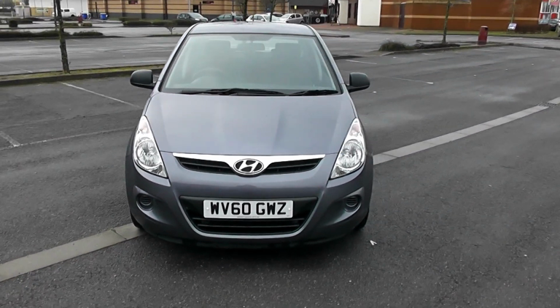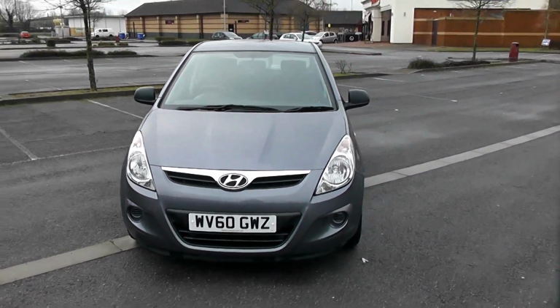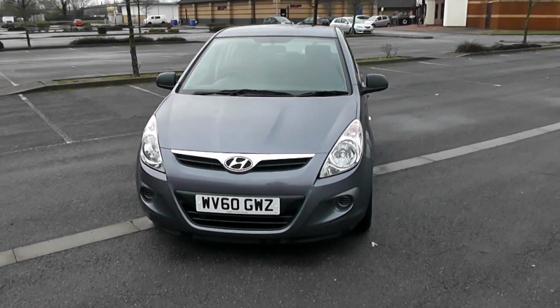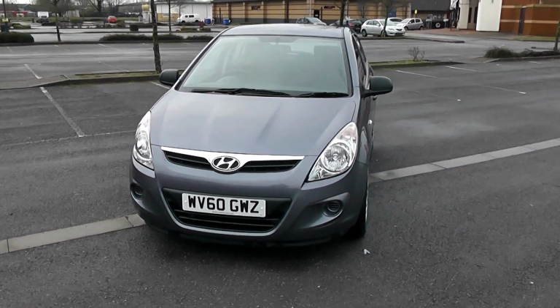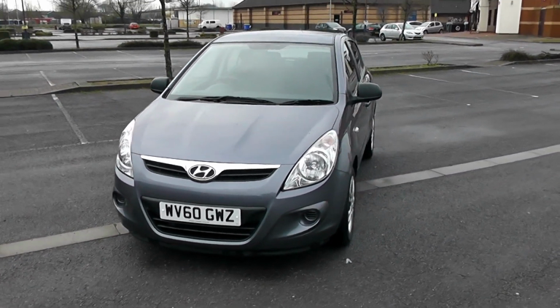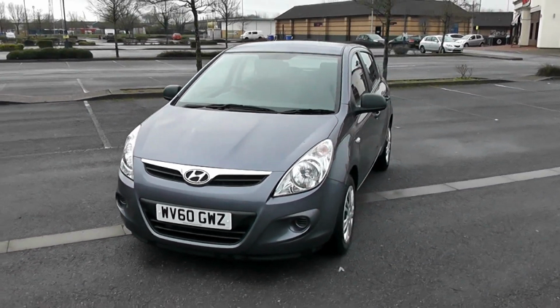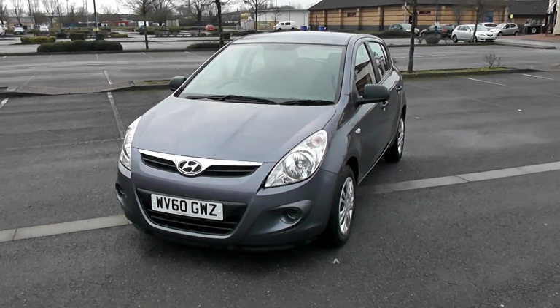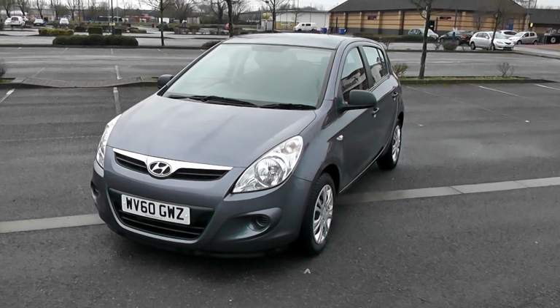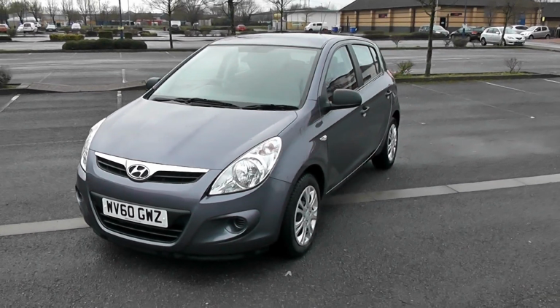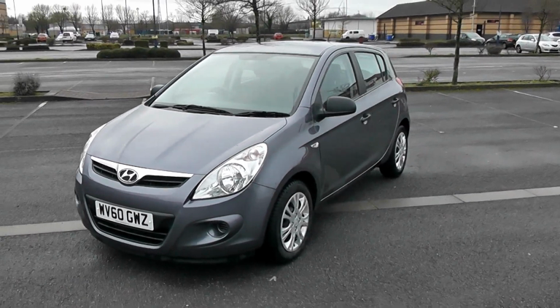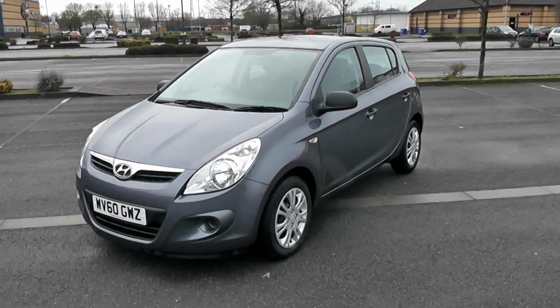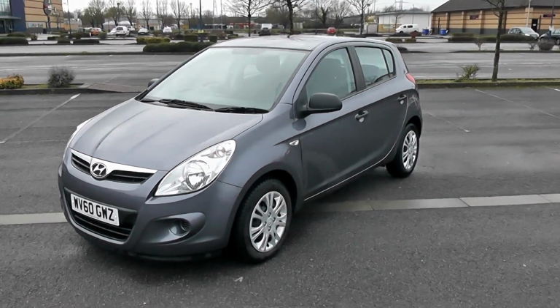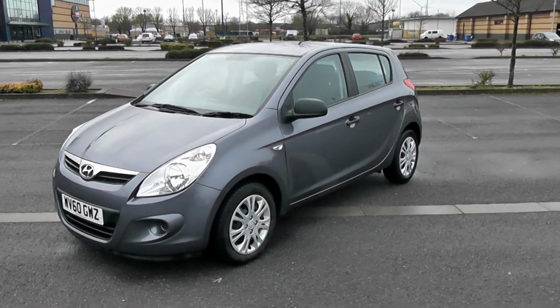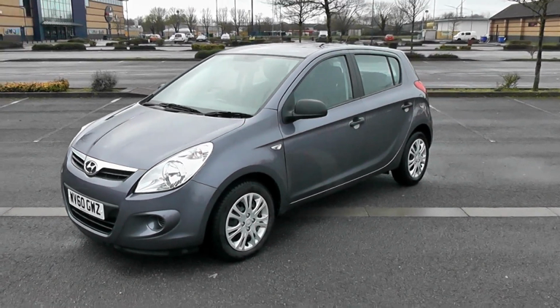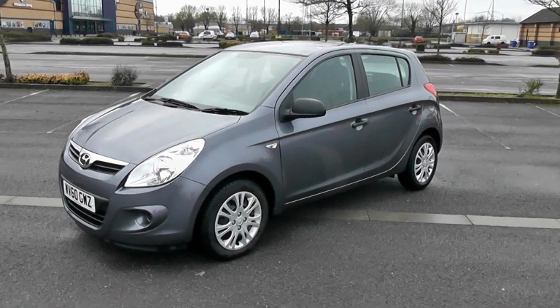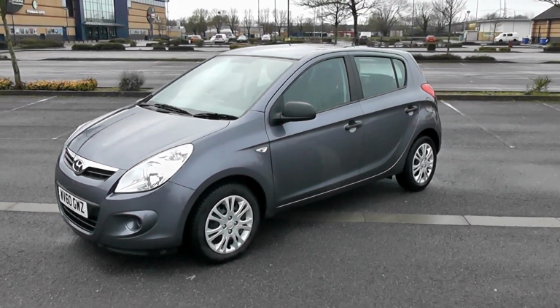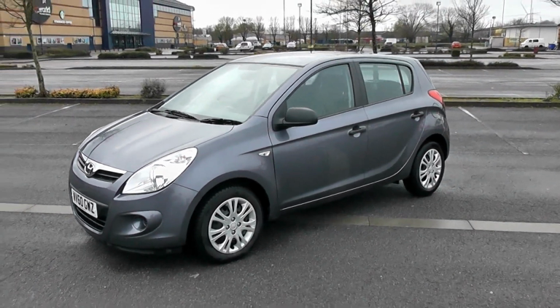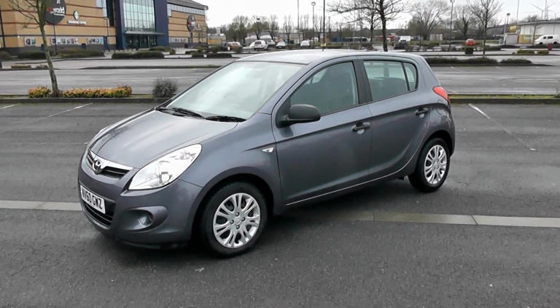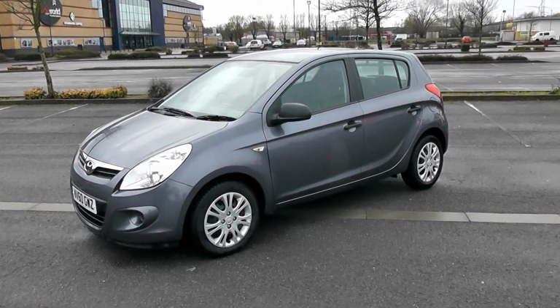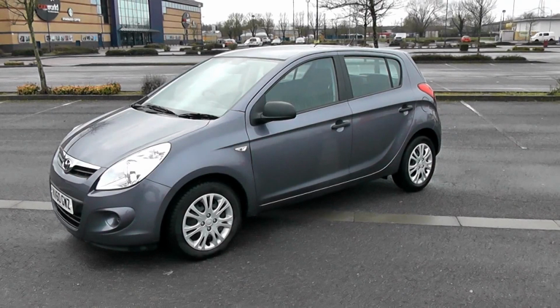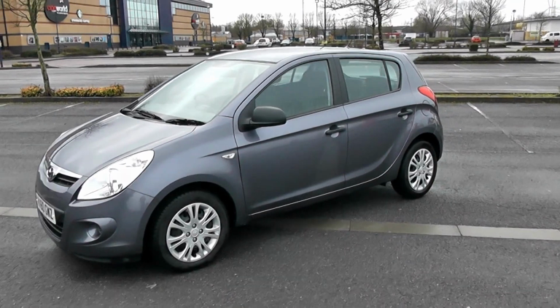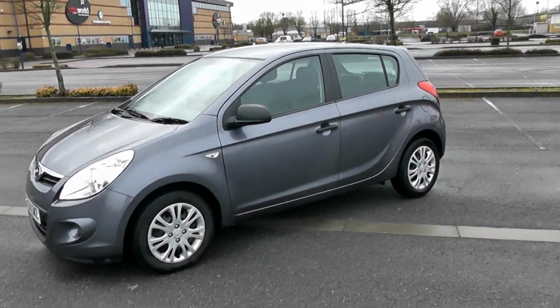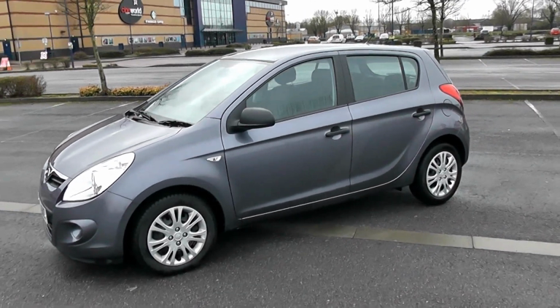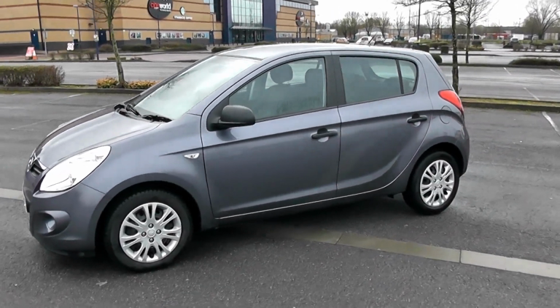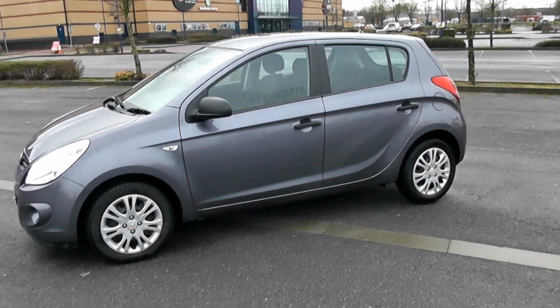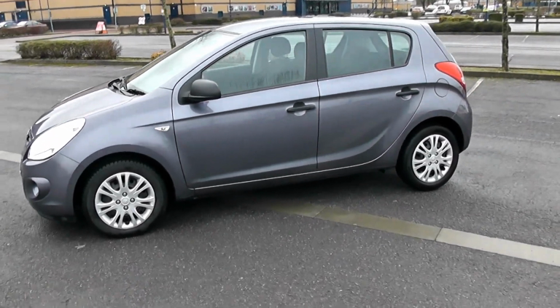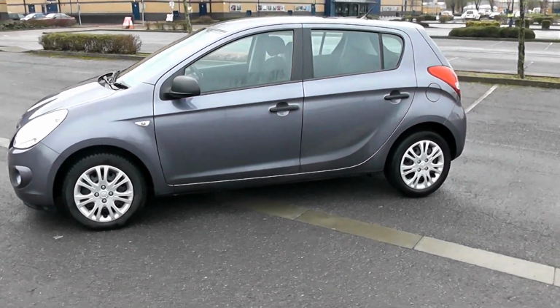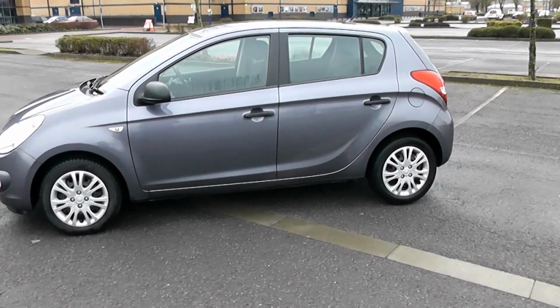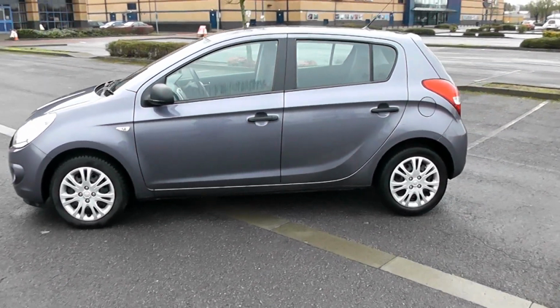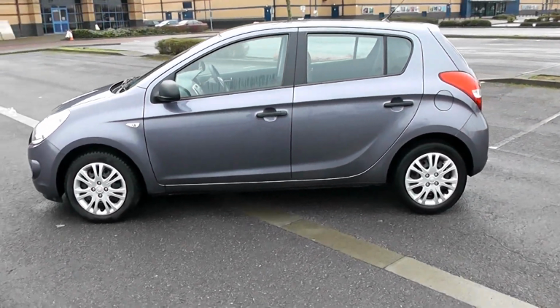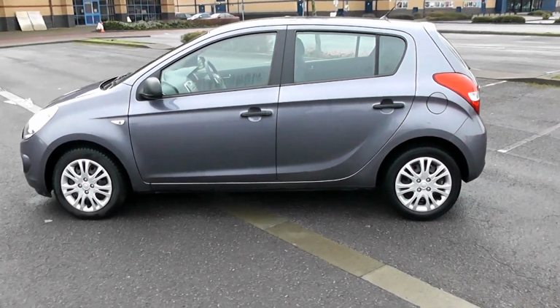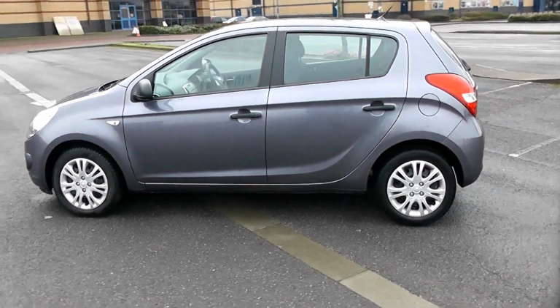As you can see it's on a 60 plate. It's a very clean car and a 5 door model with plenty of room for 5.